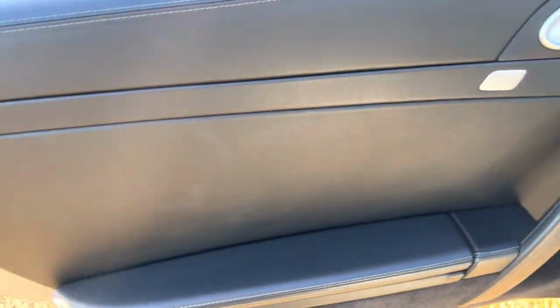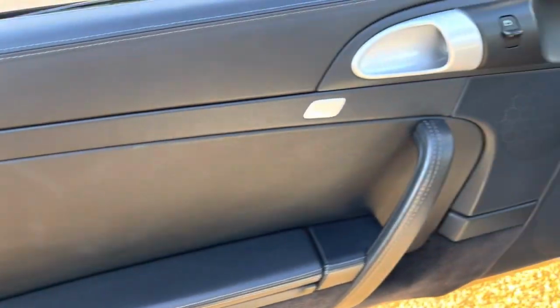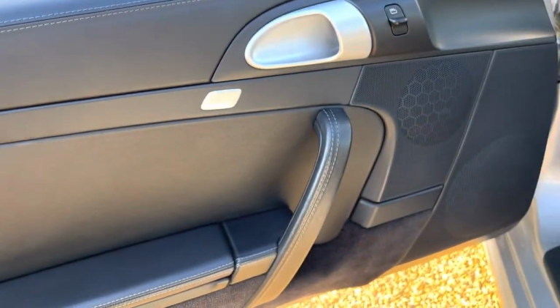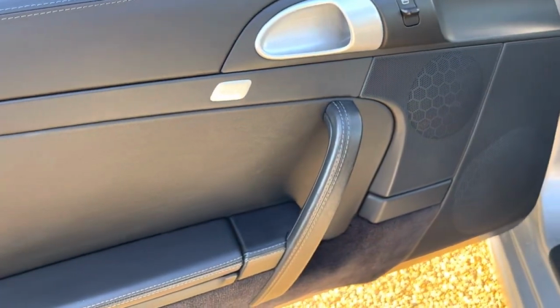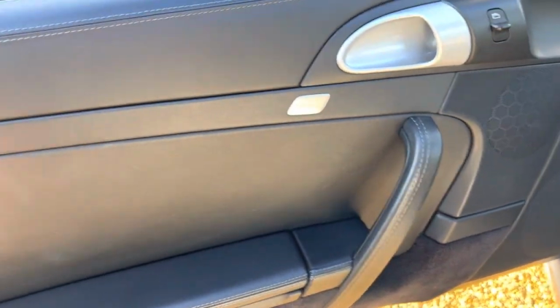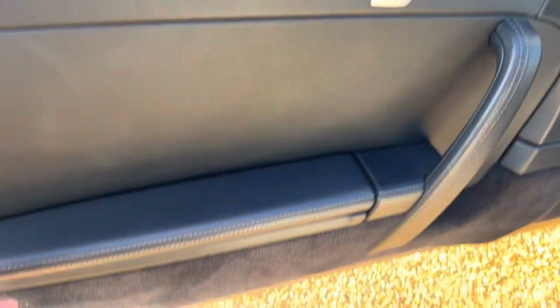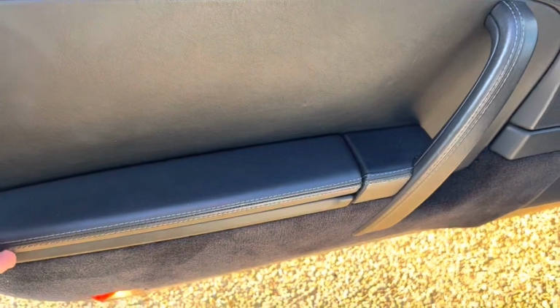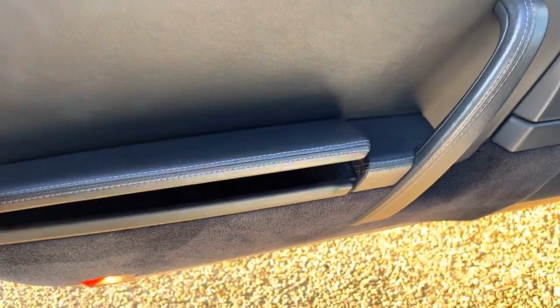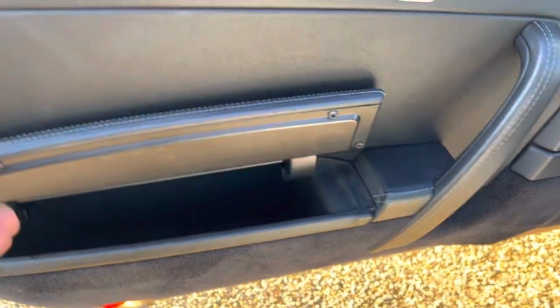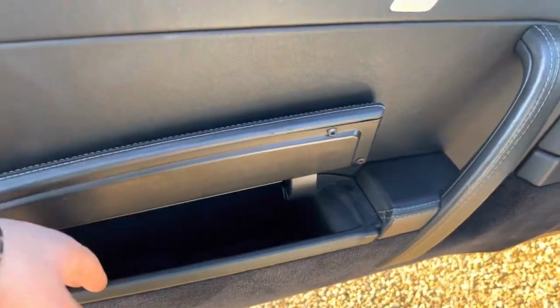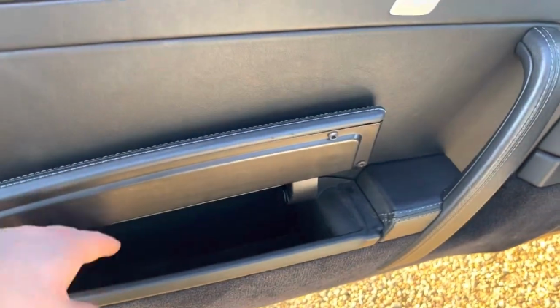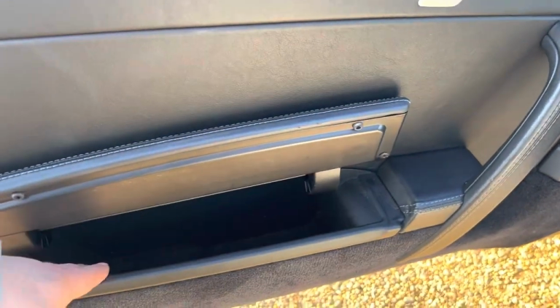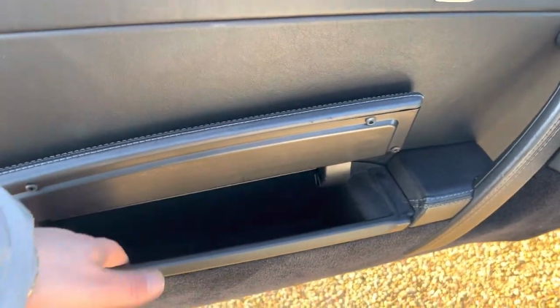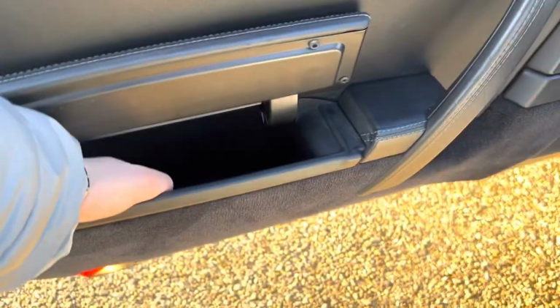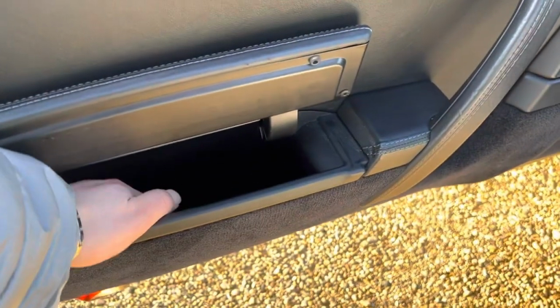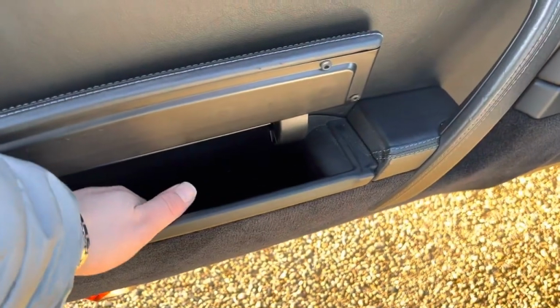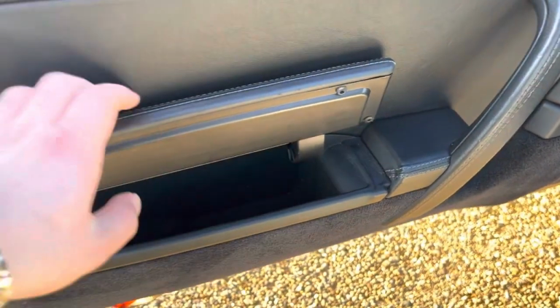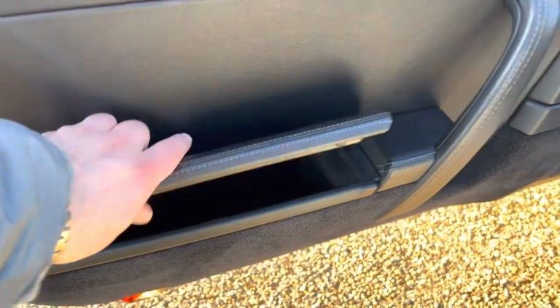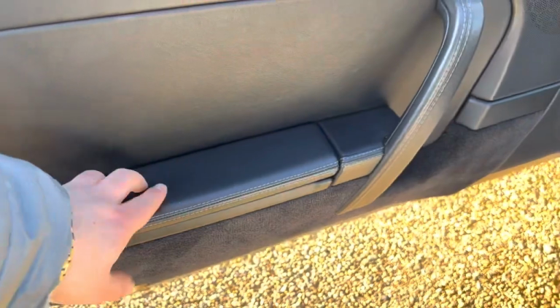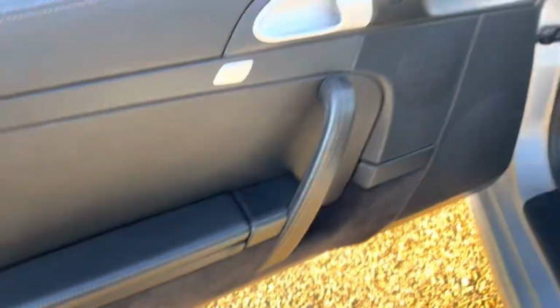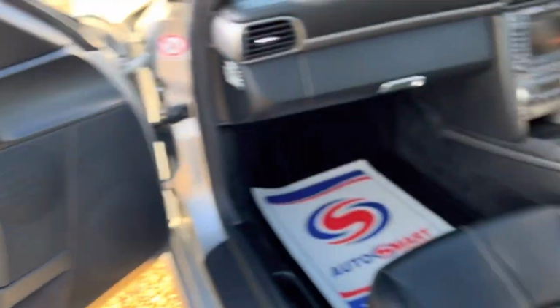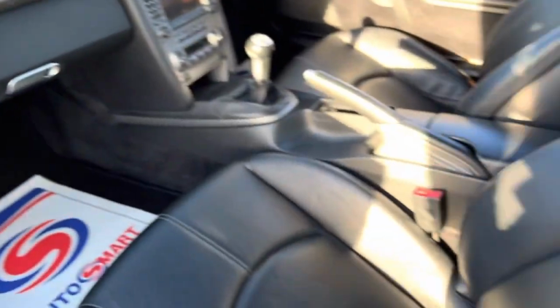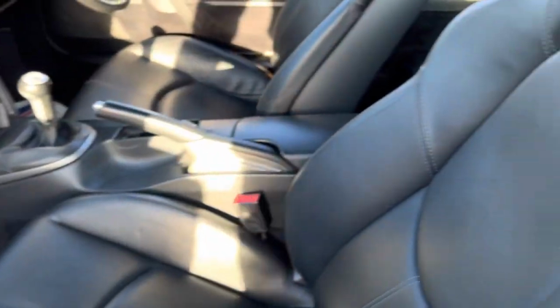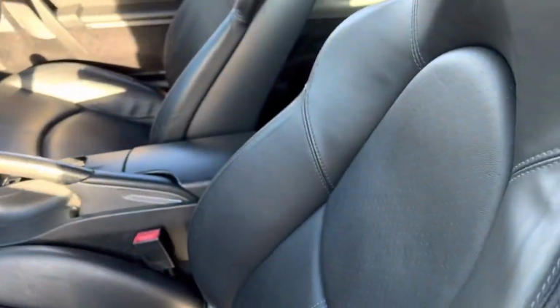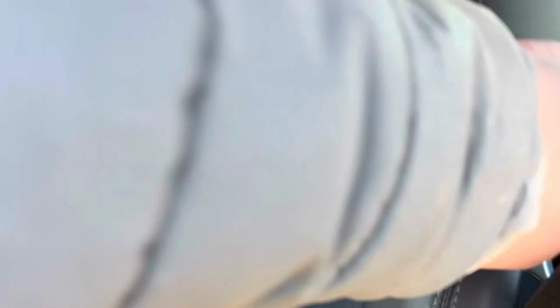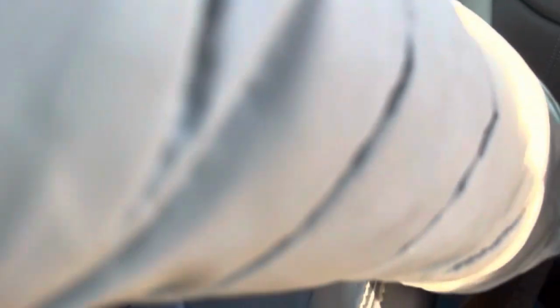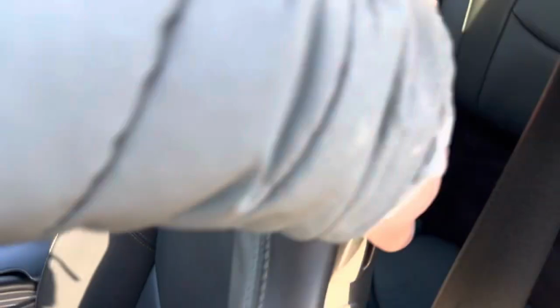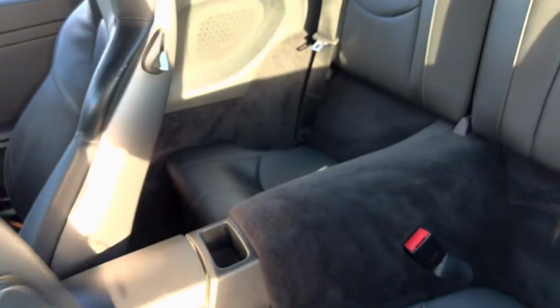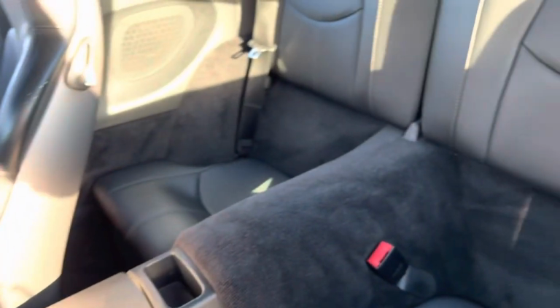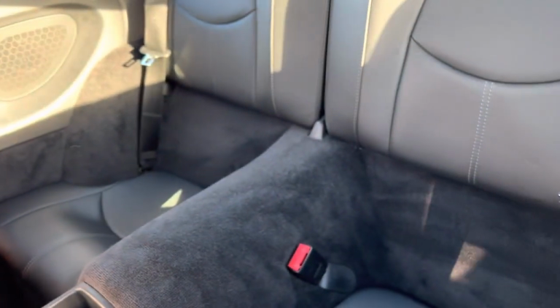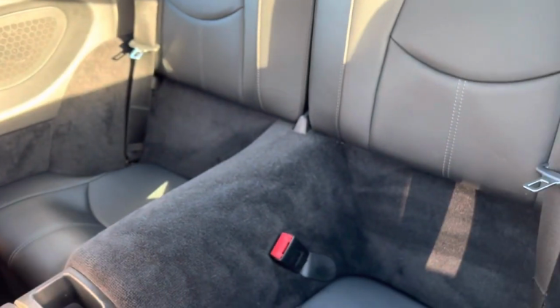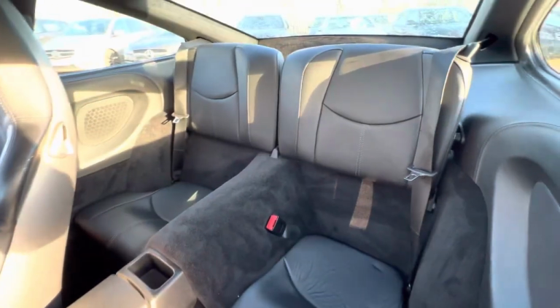Over here on the passenger door, once again you'll find the condition to be good. Electric windows all around of course, and you've got your storage compartments here which are actually really quite deep, so plenty of storage in there.